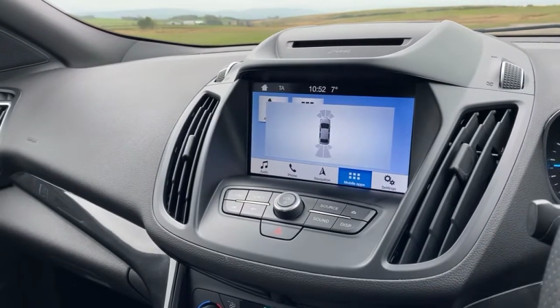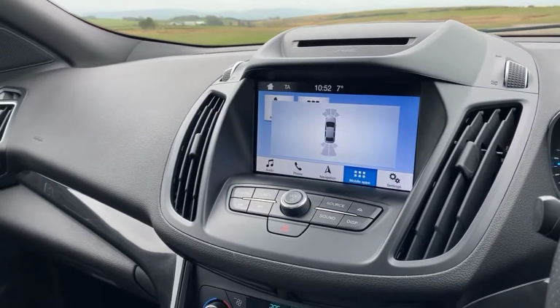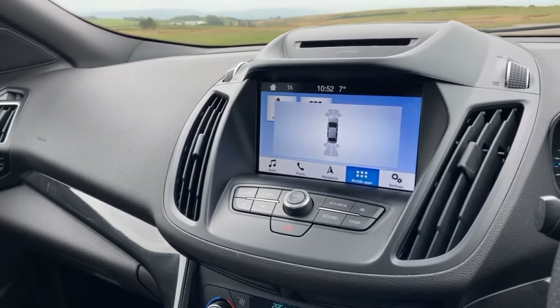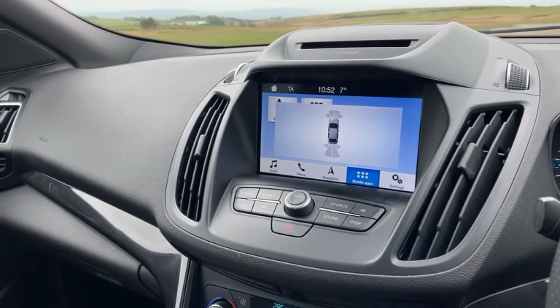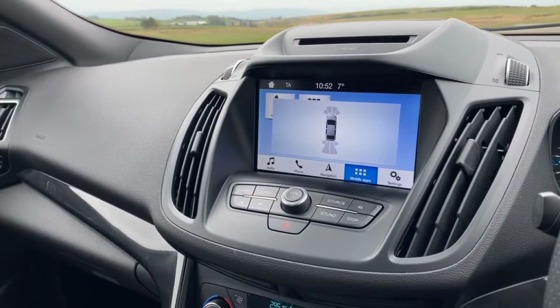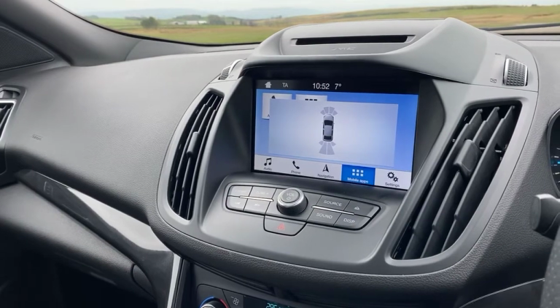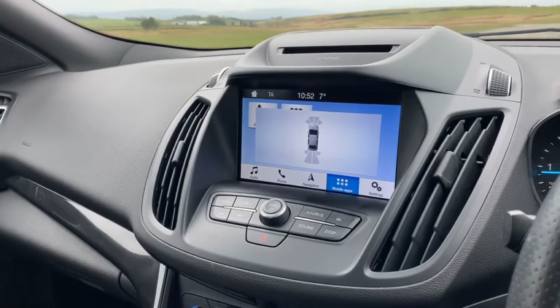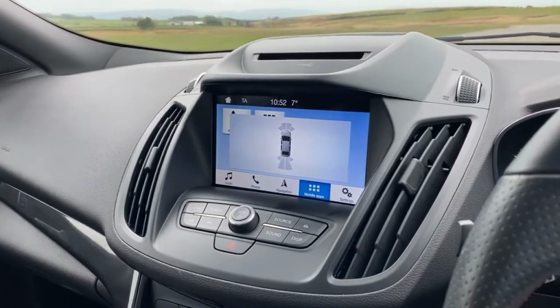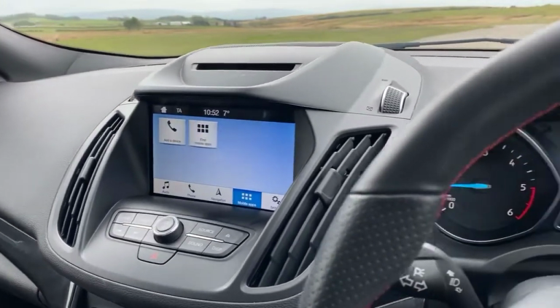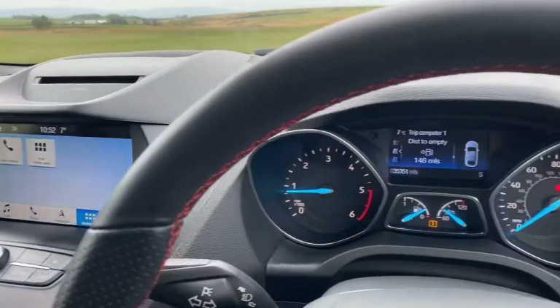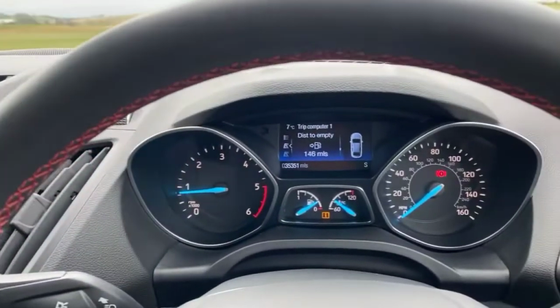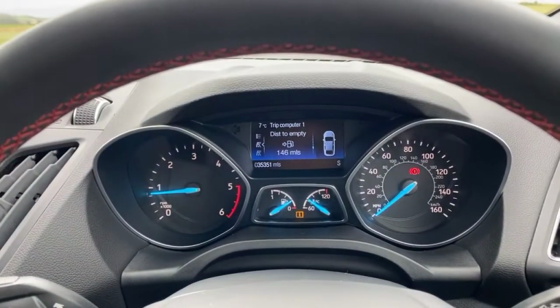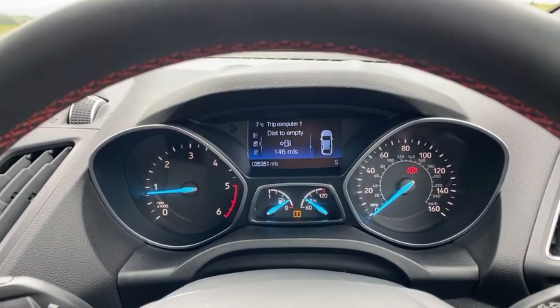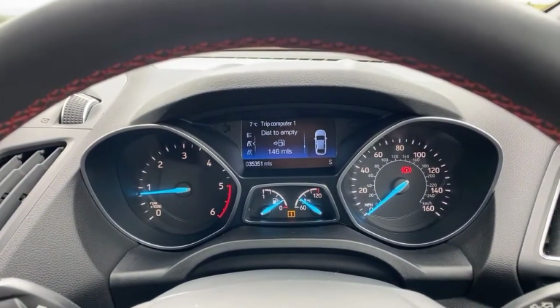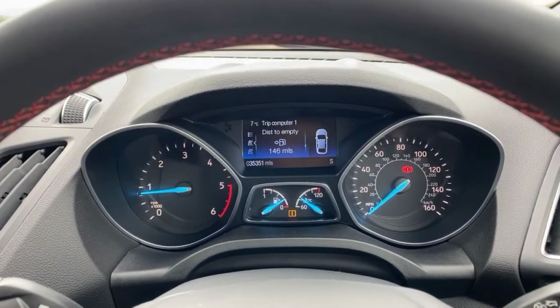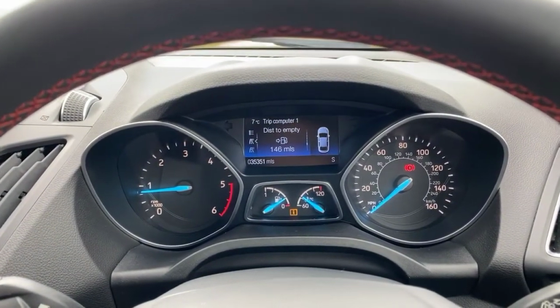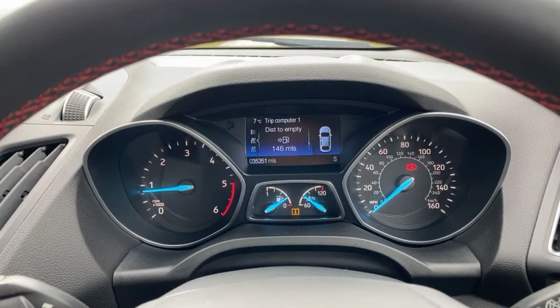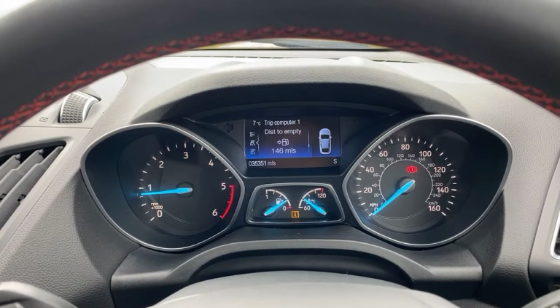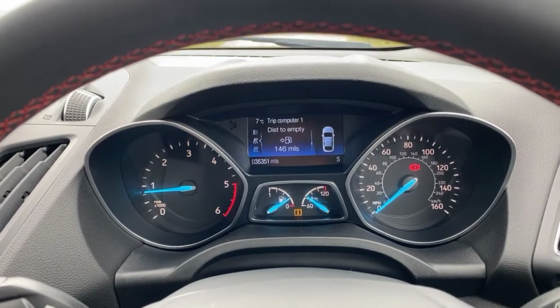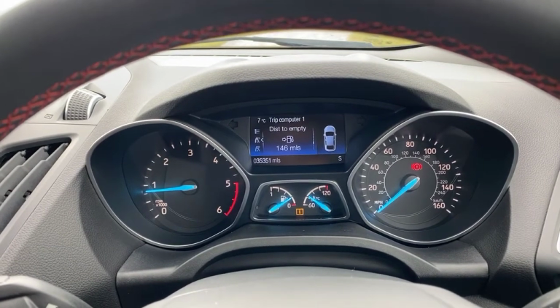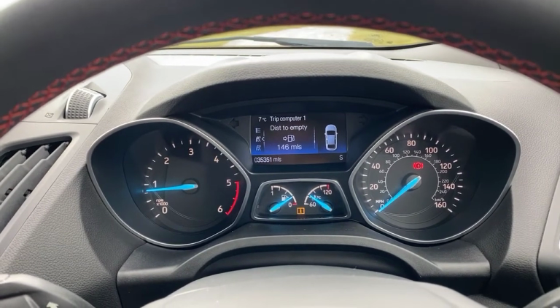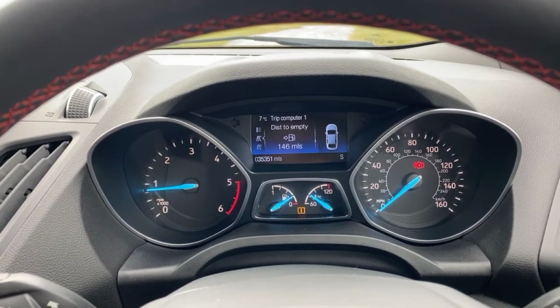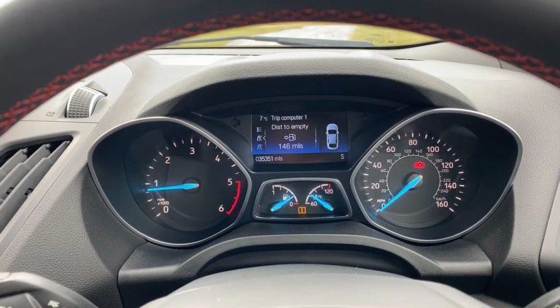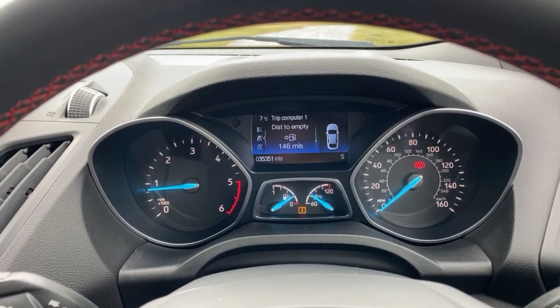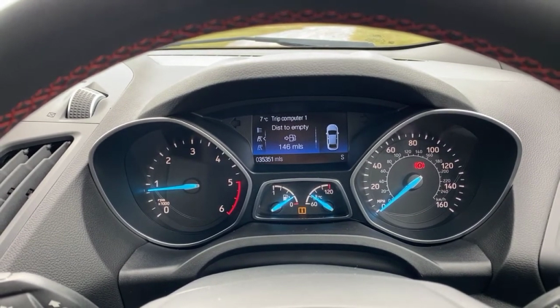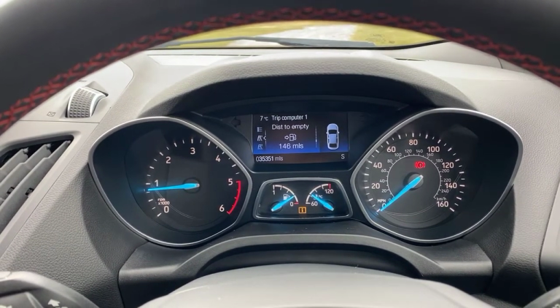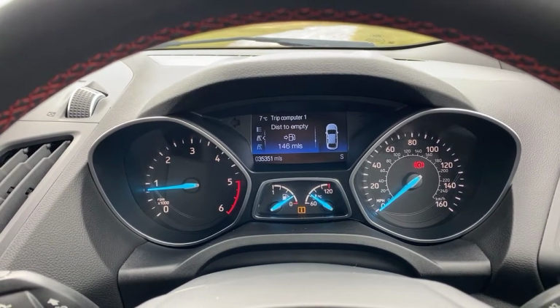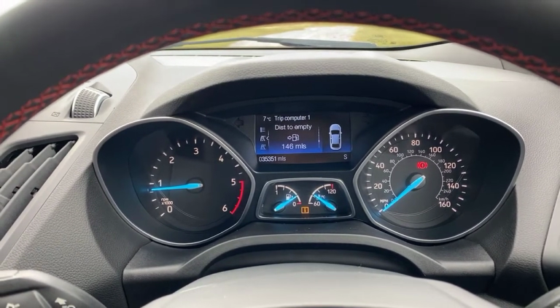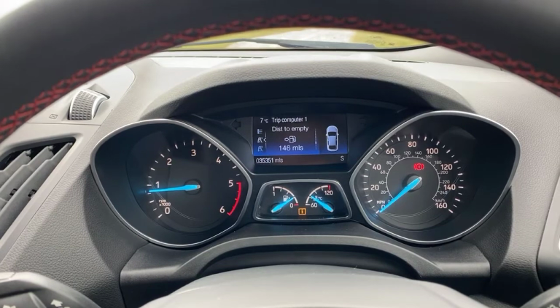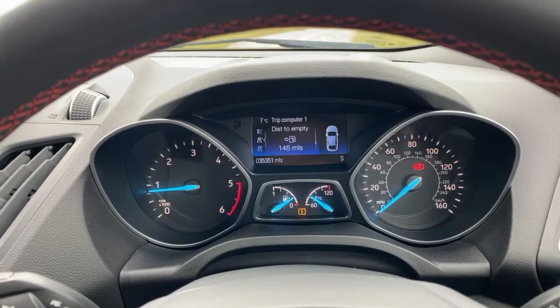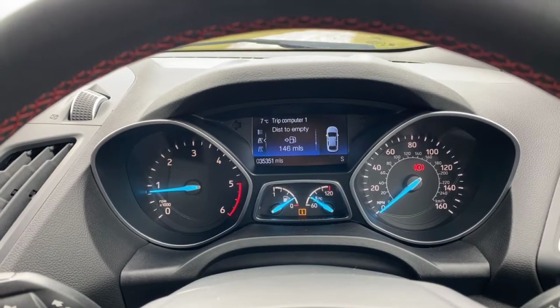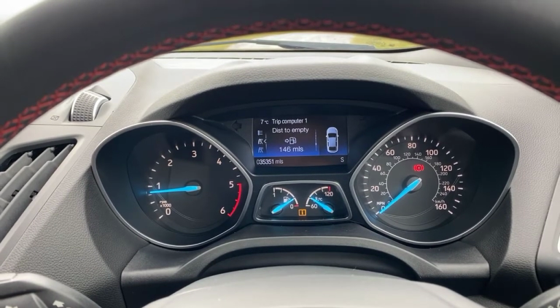And finally, onto the stylish yet easy-to-read Ford instrument display. For more information, please visit www.SamyleesMotors.co.uk or give us a call anytime on 01768 353238.